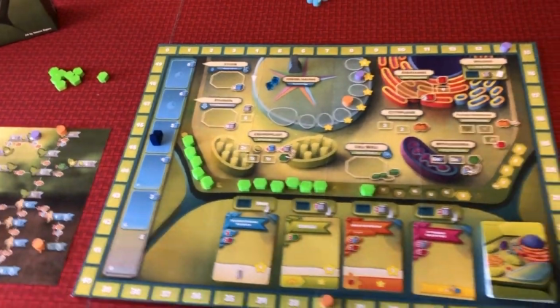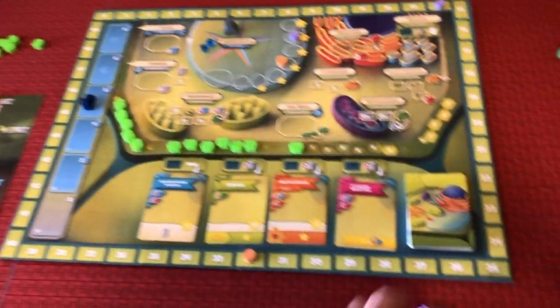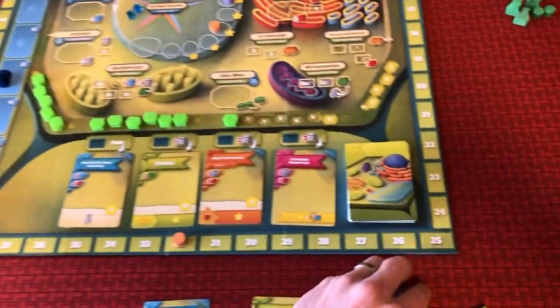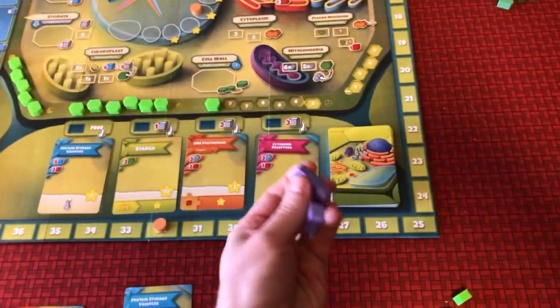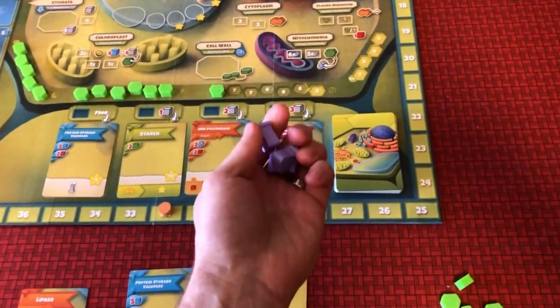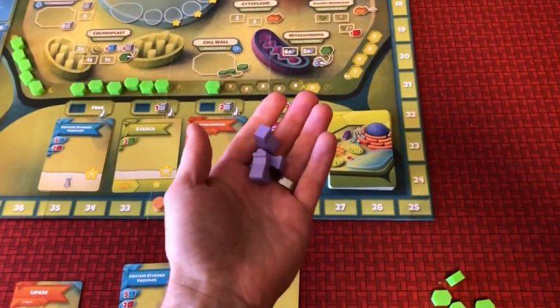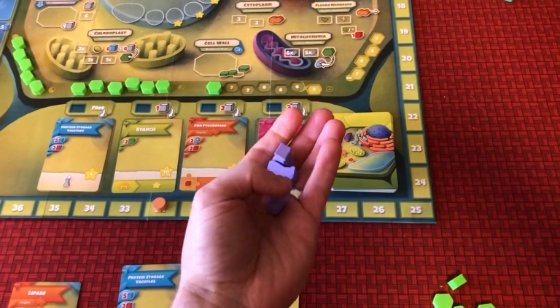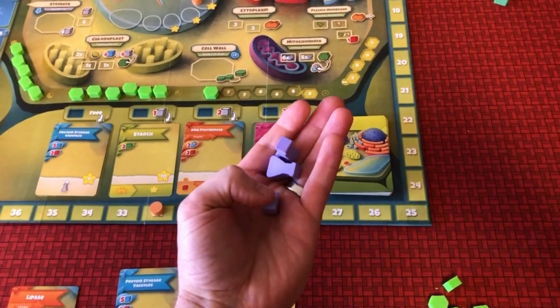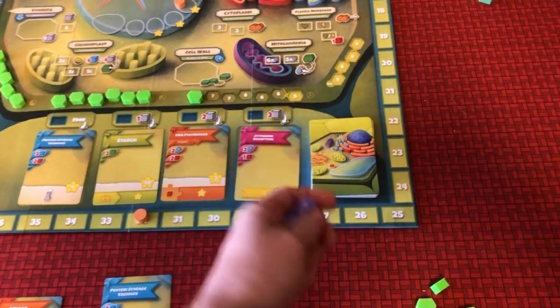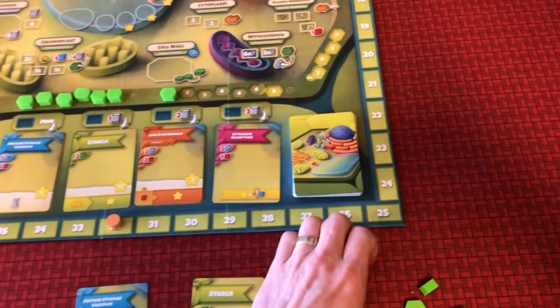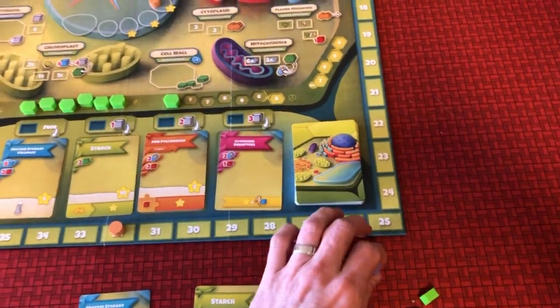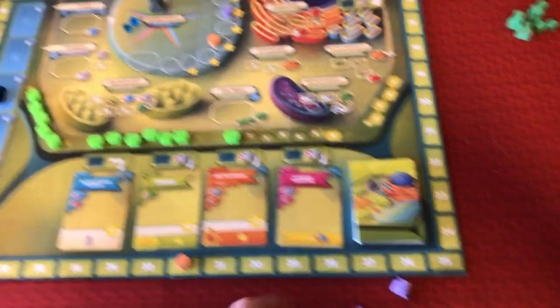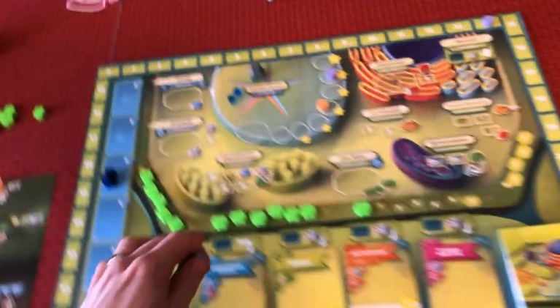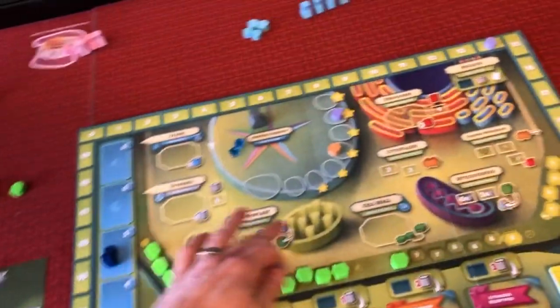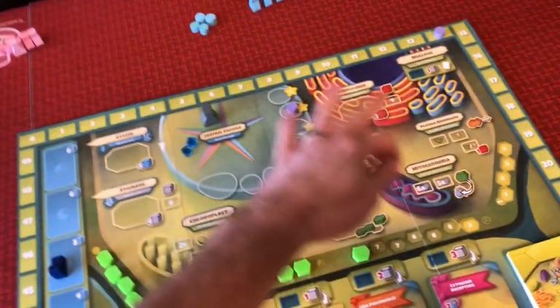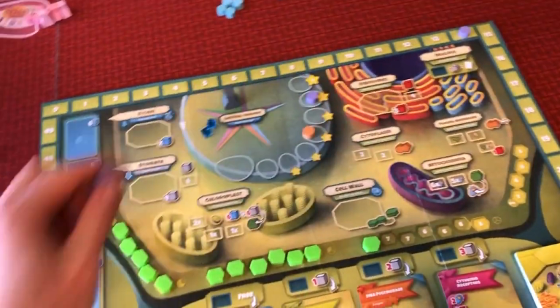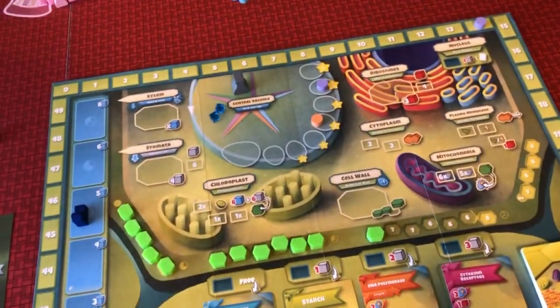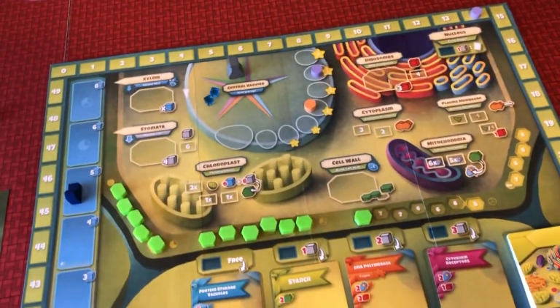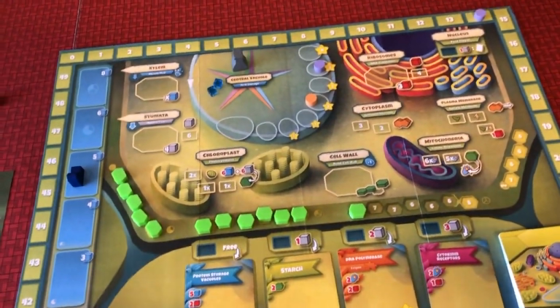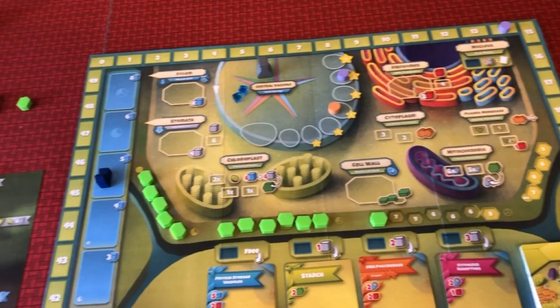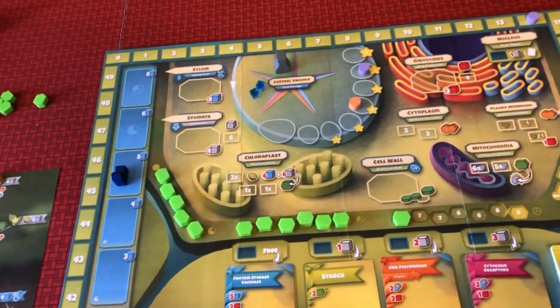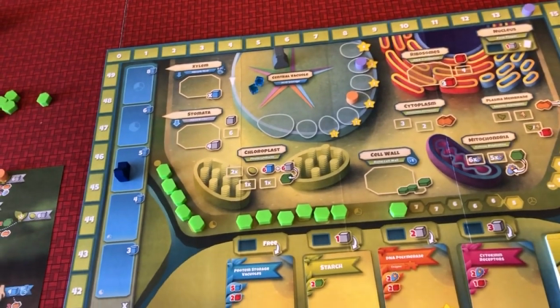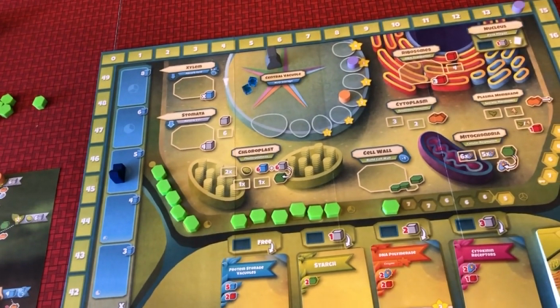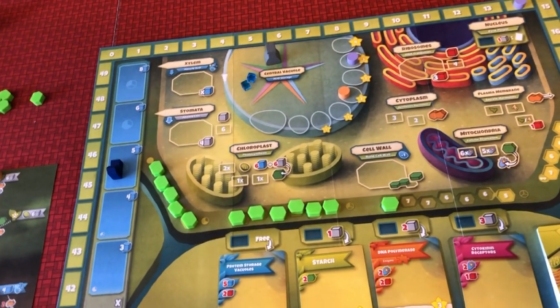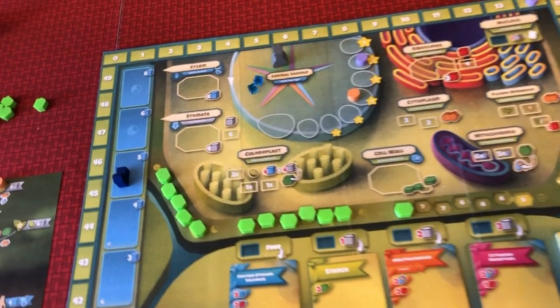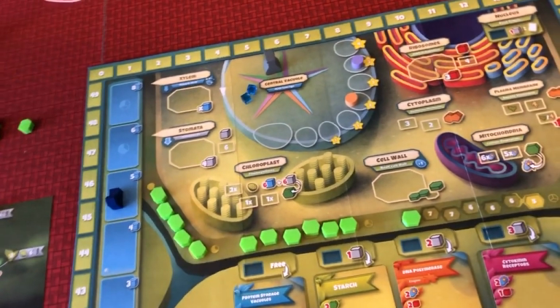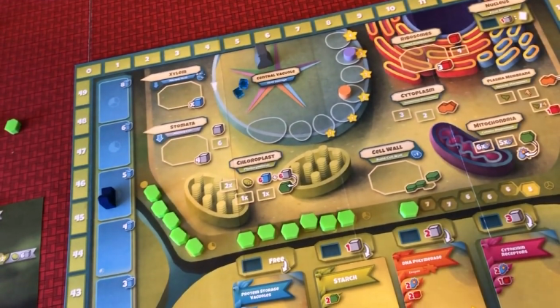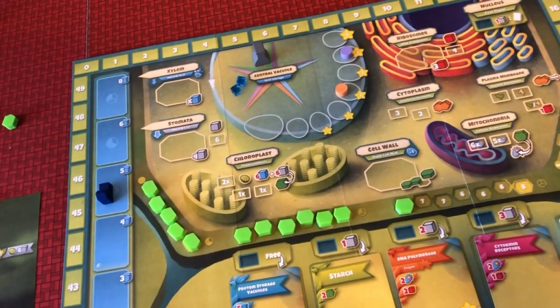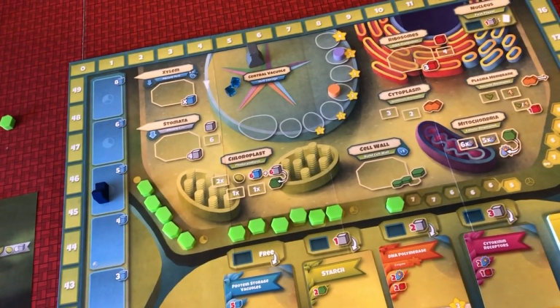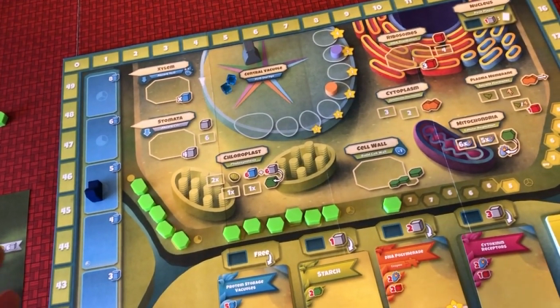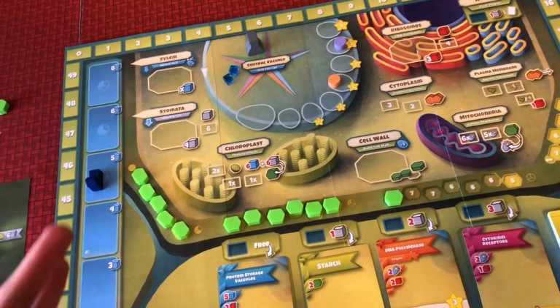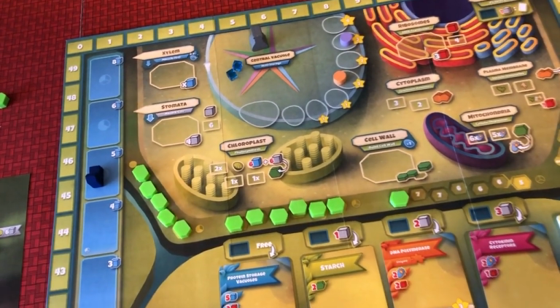I'll give you a quick run-through of what's going to happen. You have a number of flasks, and you're going to place one in any of the areas on the board and activate that organelle. Some of them will give you resources and some of them actions.